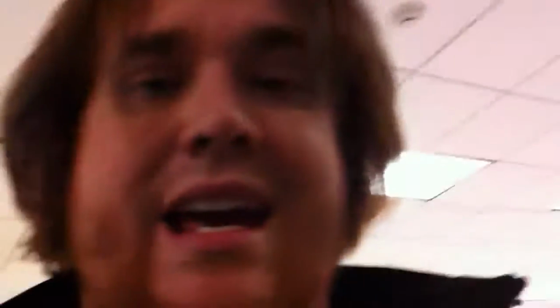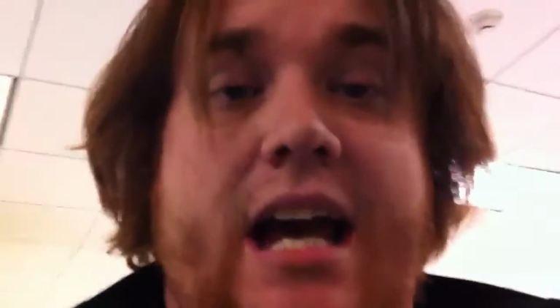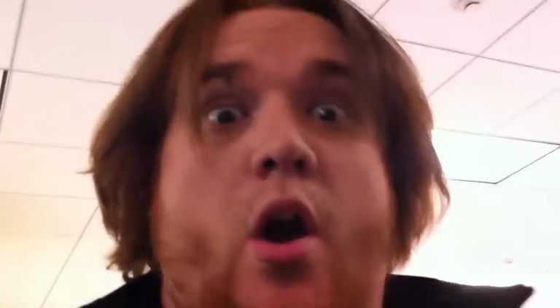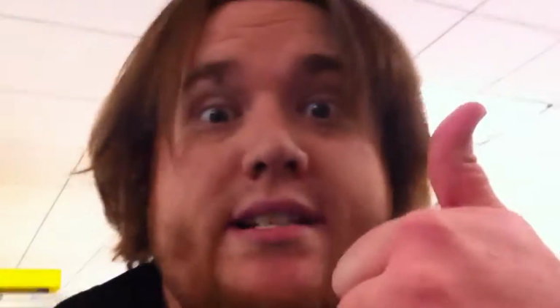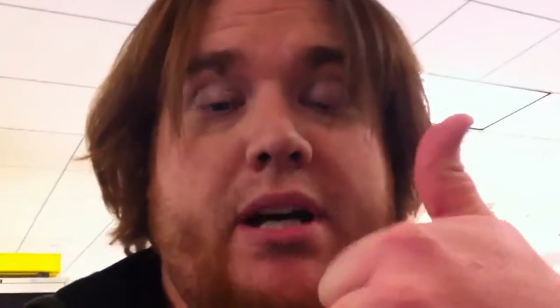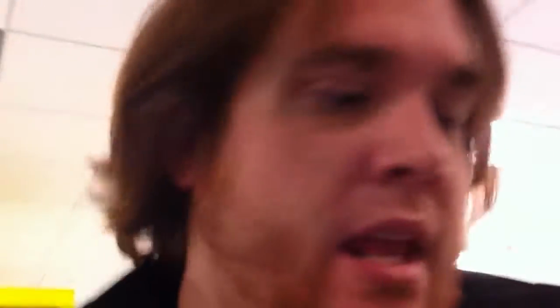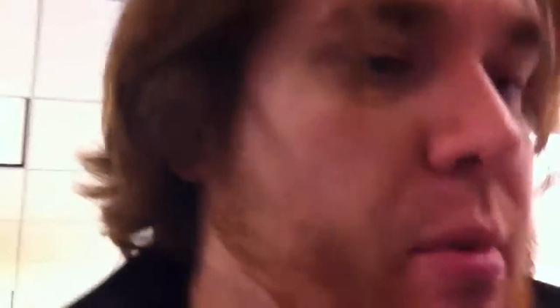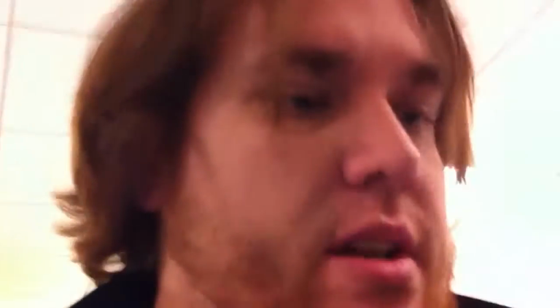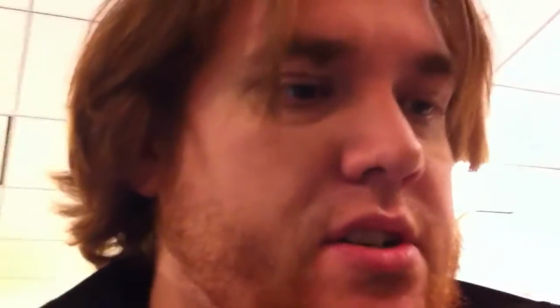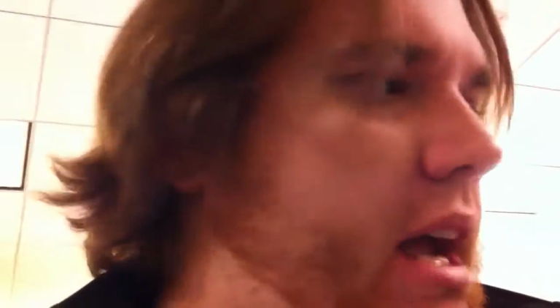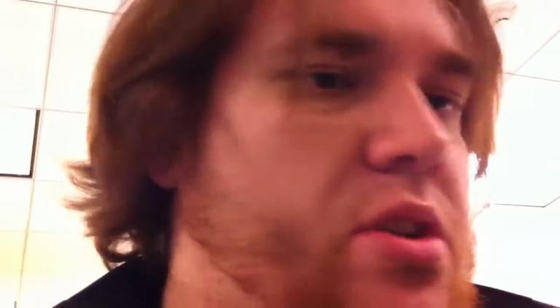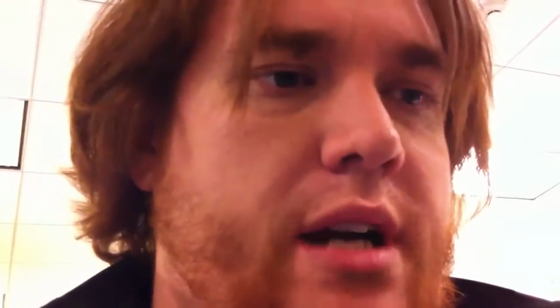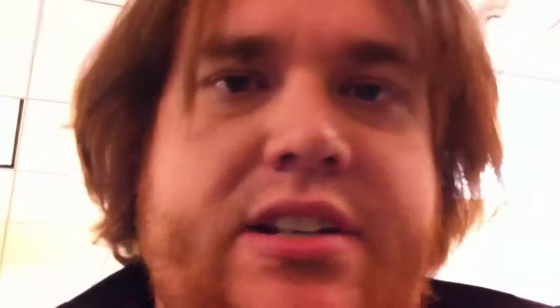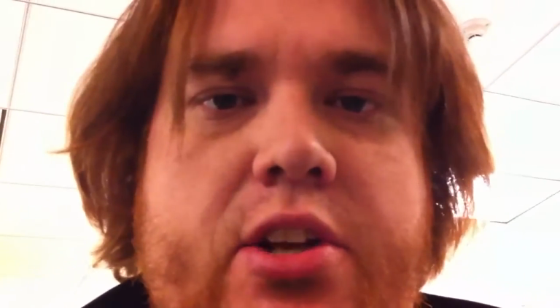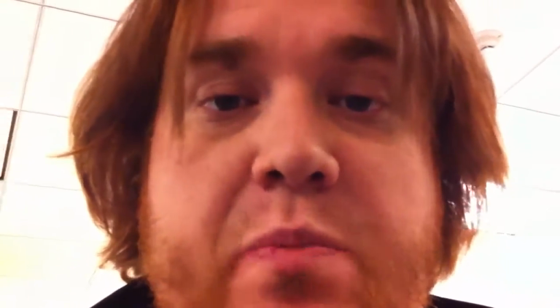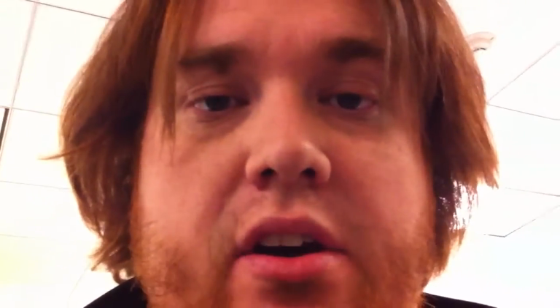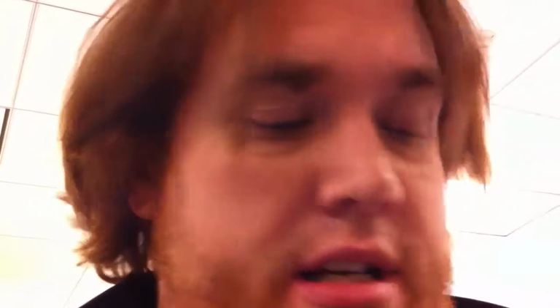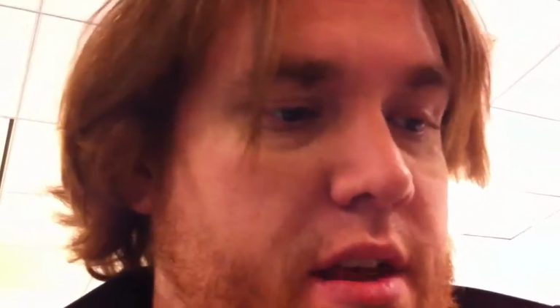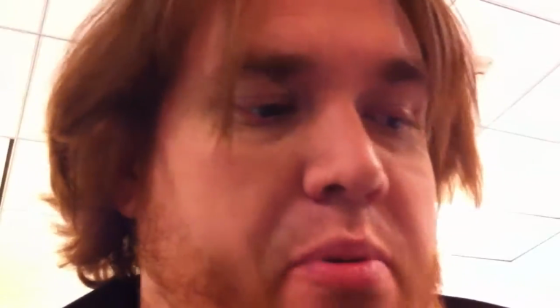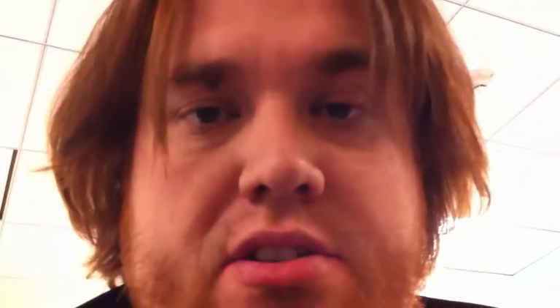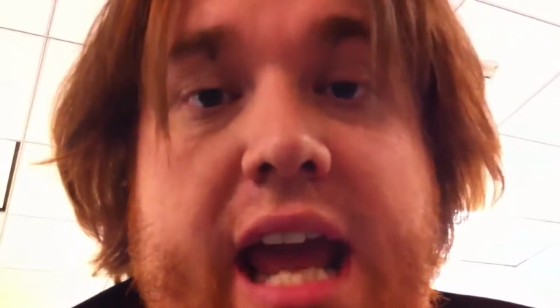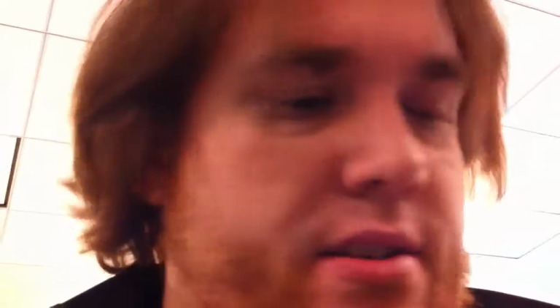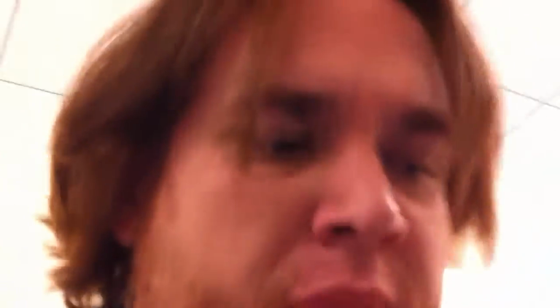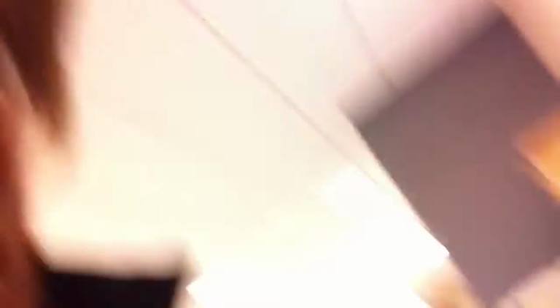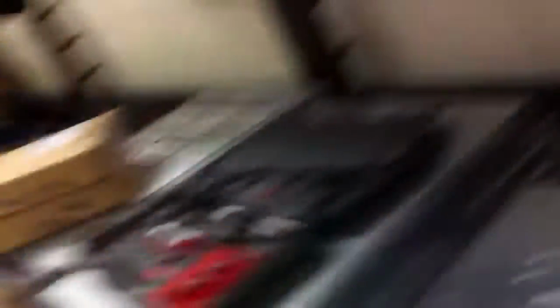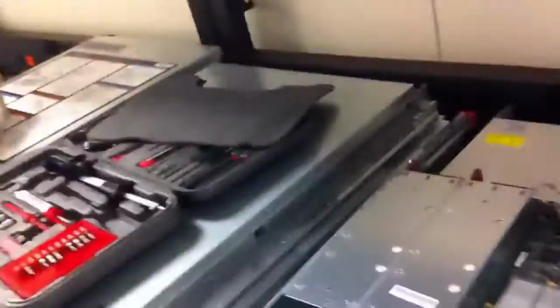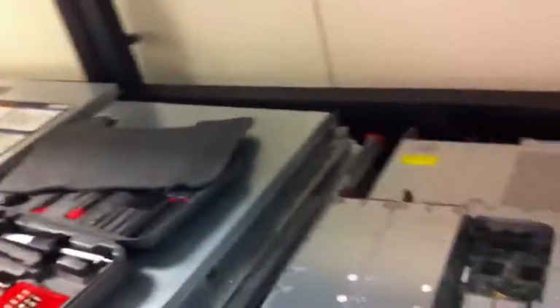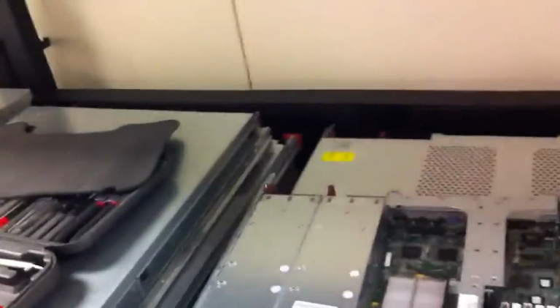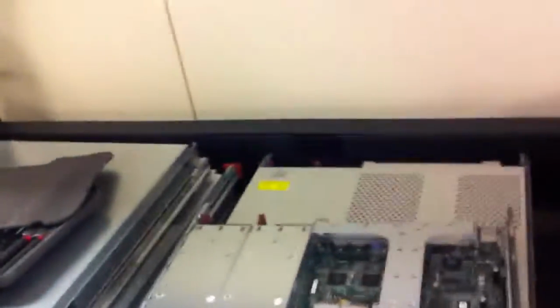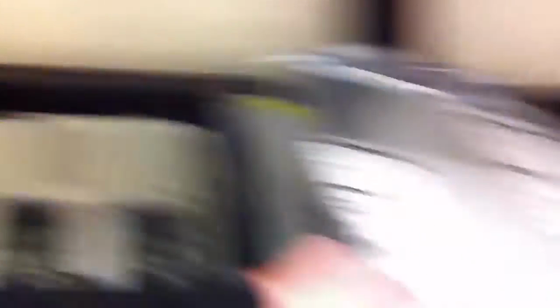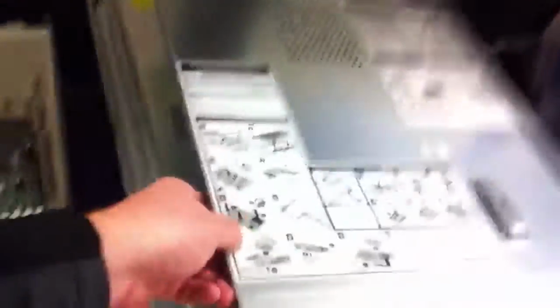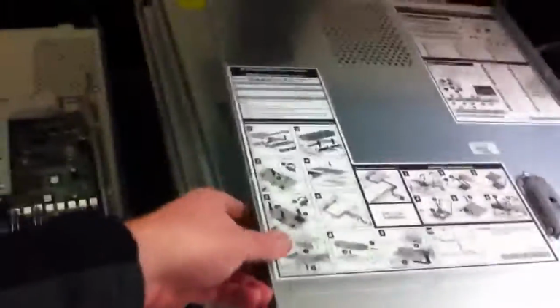Hey Tom, what's up buddy? I'm gonna show you how to install the new HBA card that we're gonna be putting in the server. This is a G5 — once you get the lid off, that's over here.